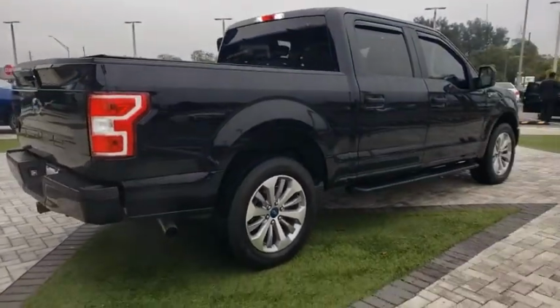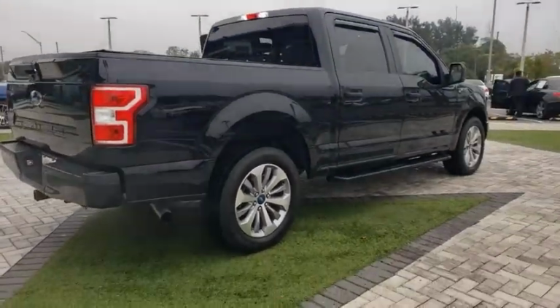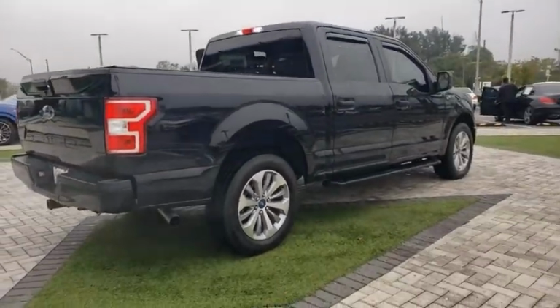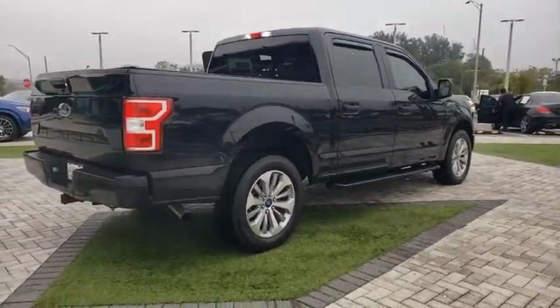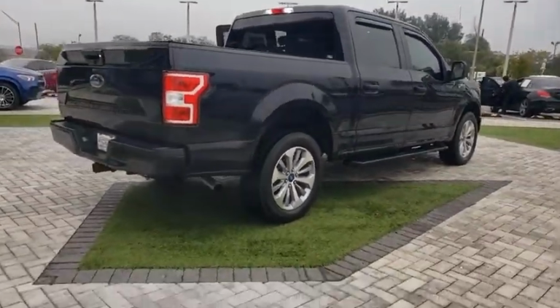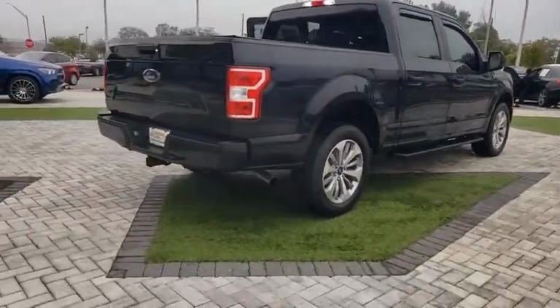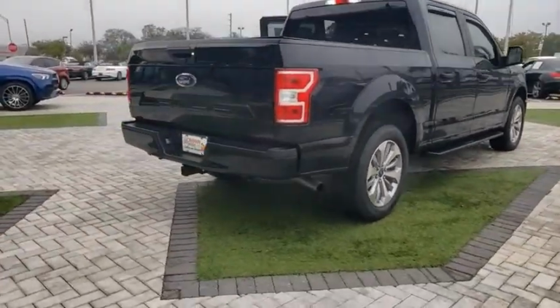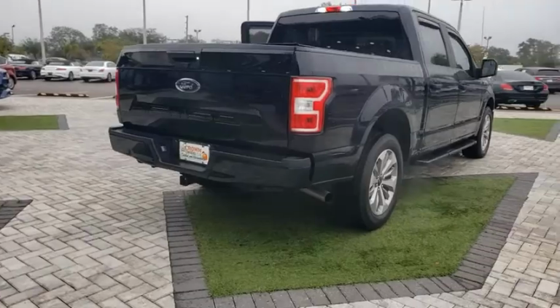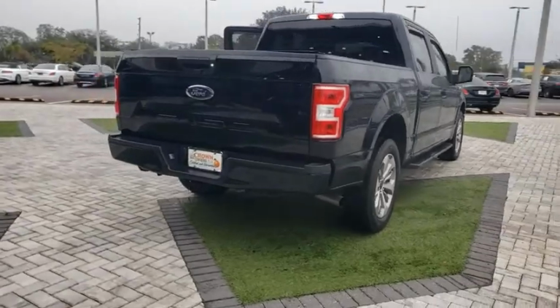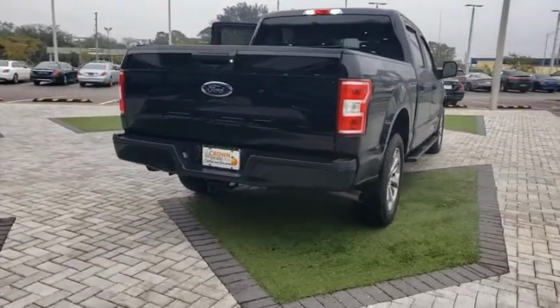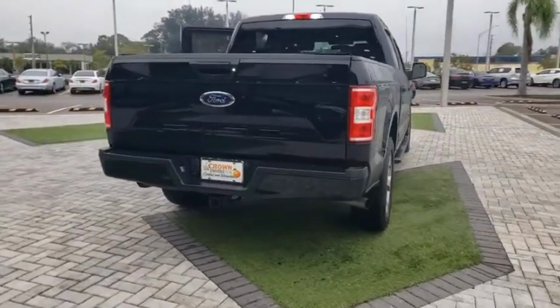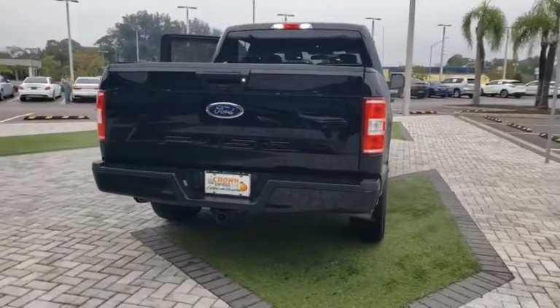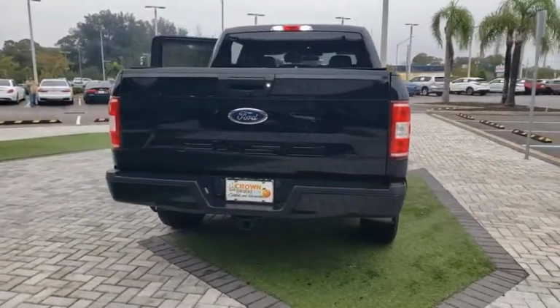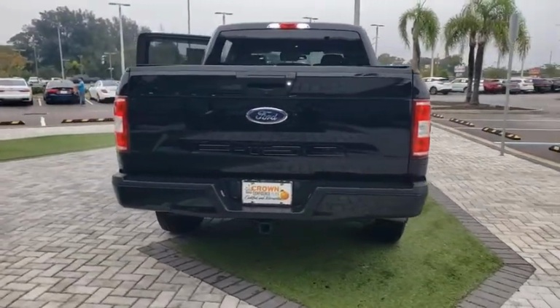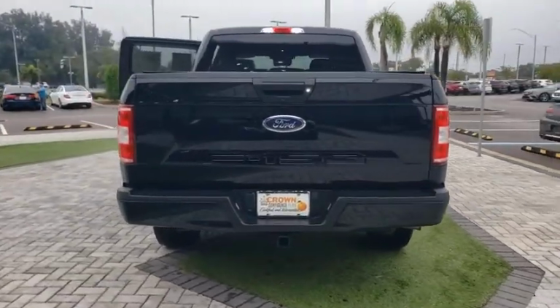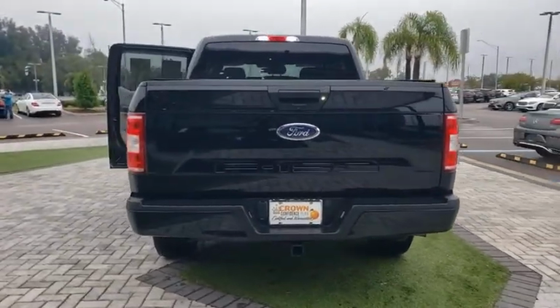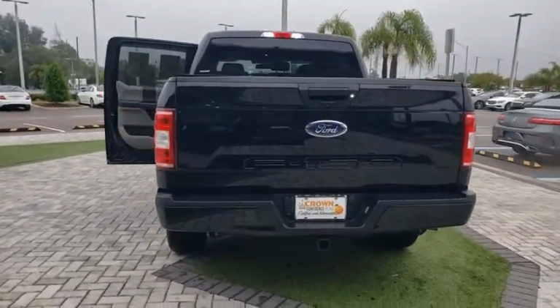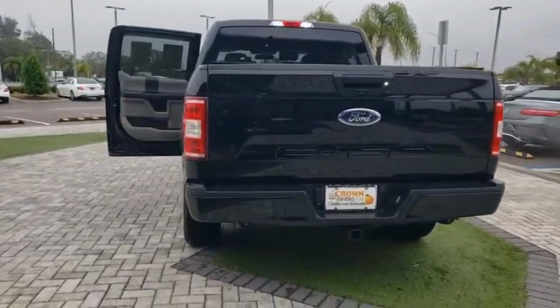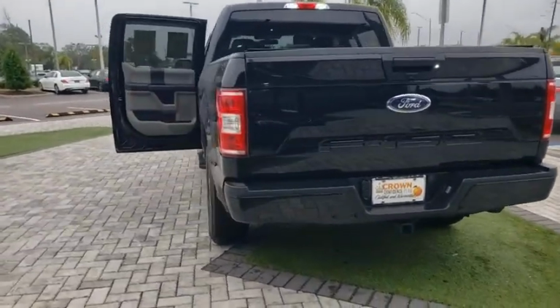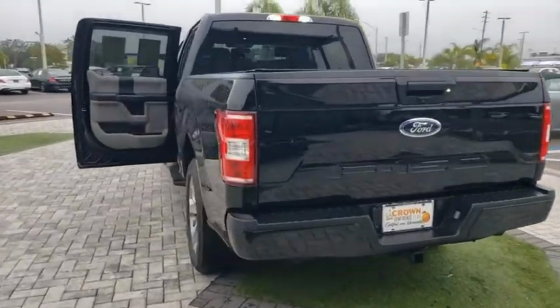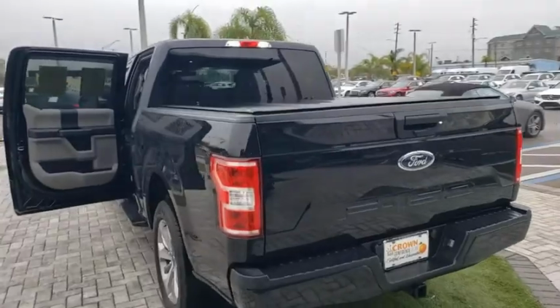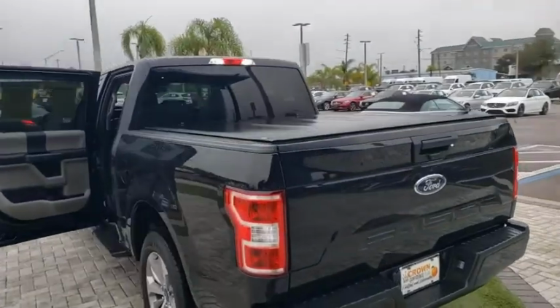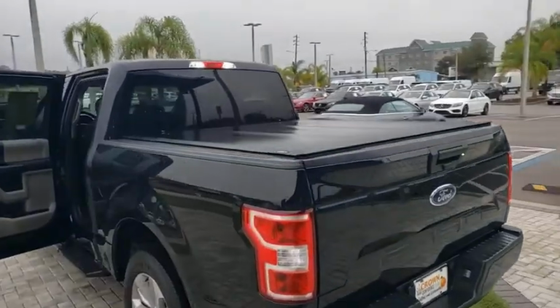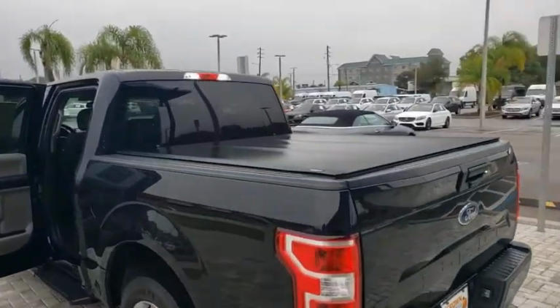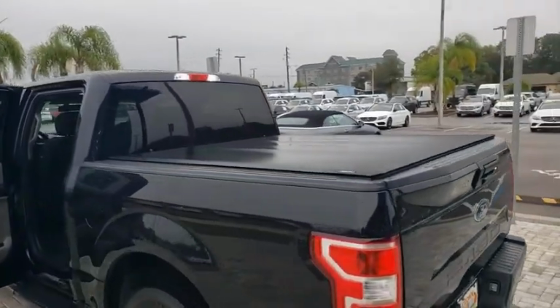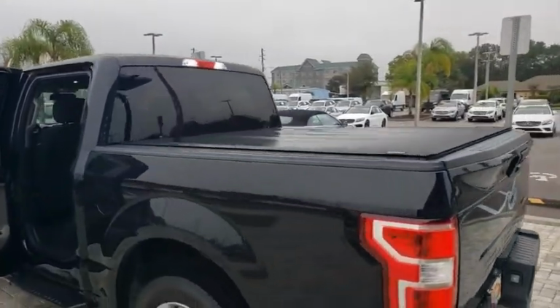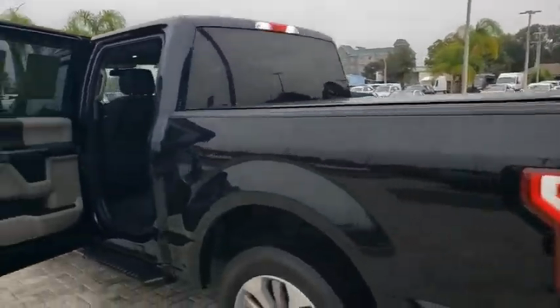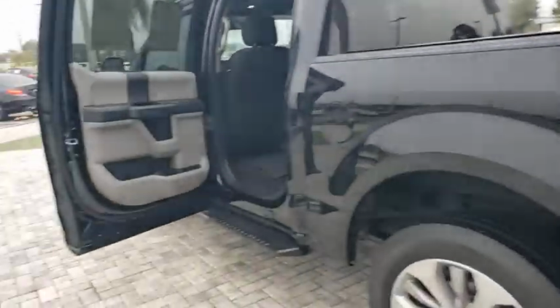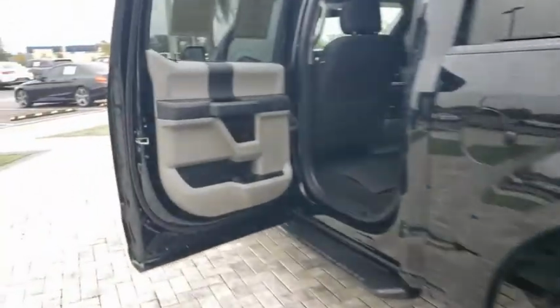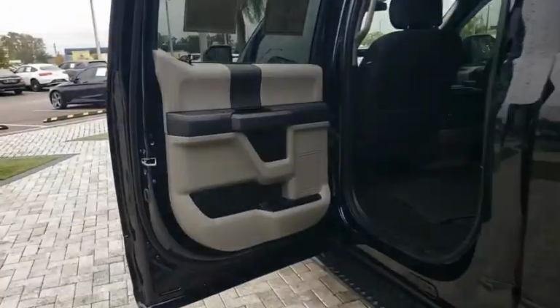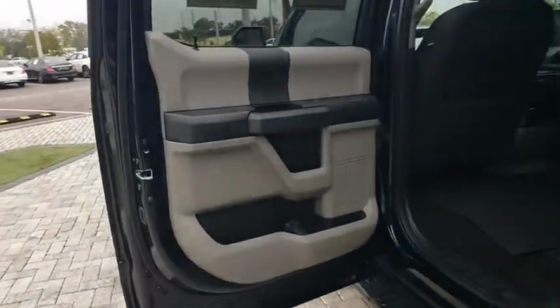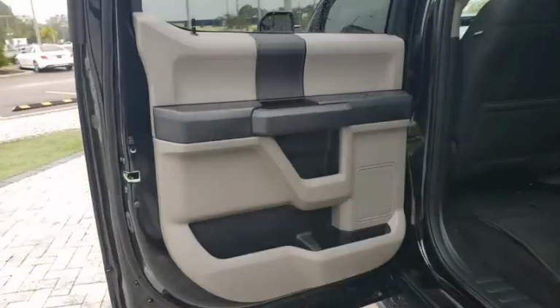Traction control, Bluetooth, dual airbags, alloy wheels, power steering, four-wheel disc brakes, center armrest, fog light, electronic stability control, compass, CD player, security system.